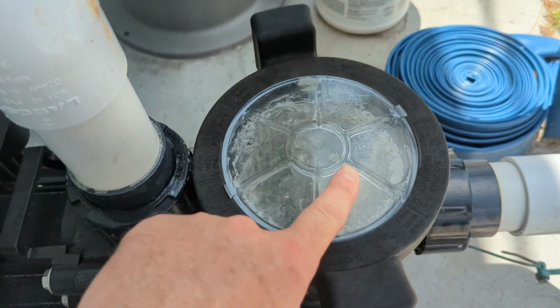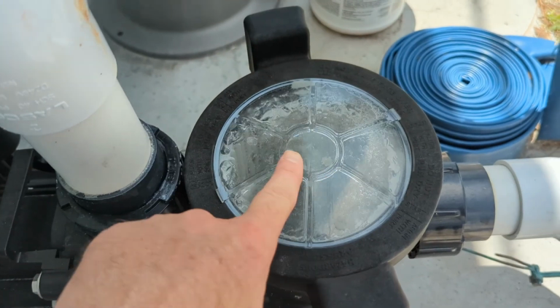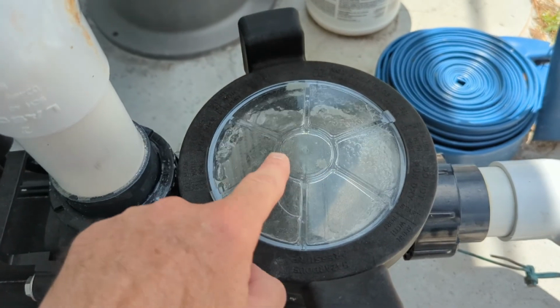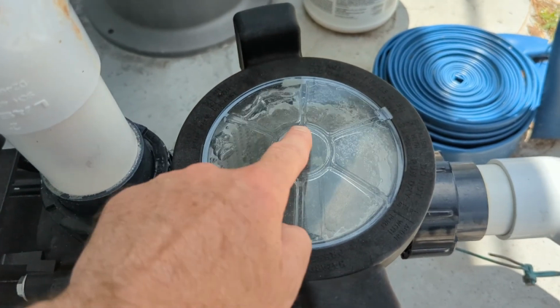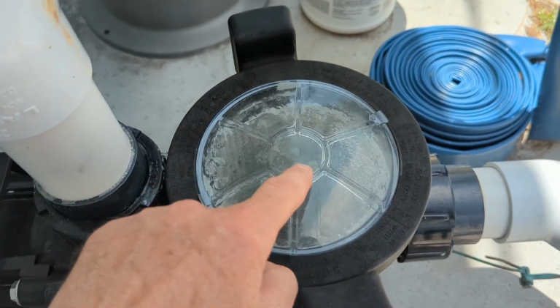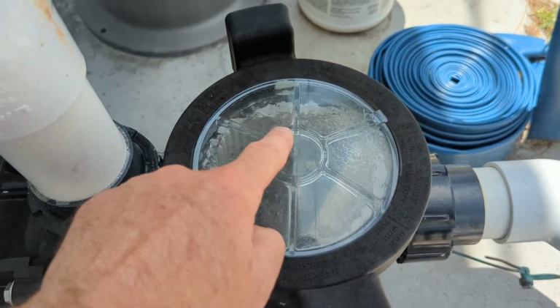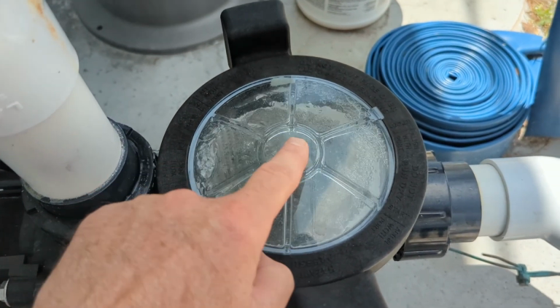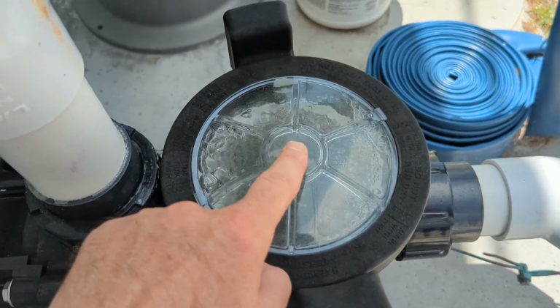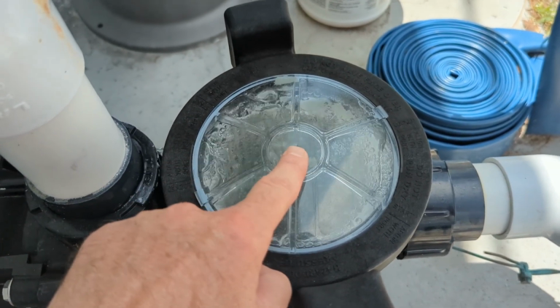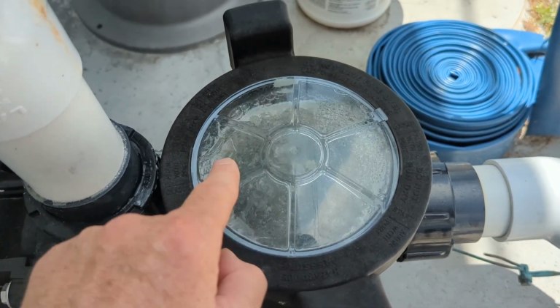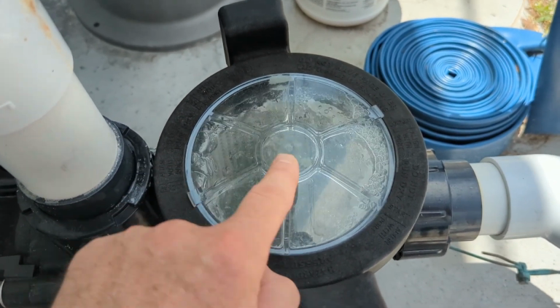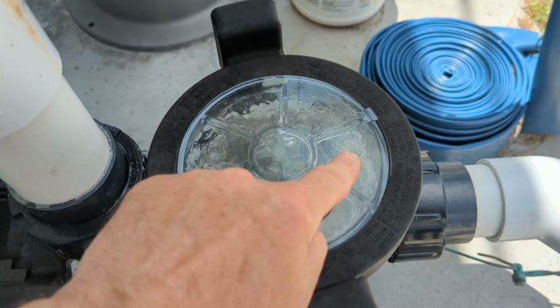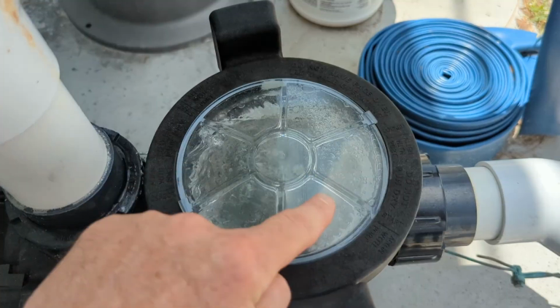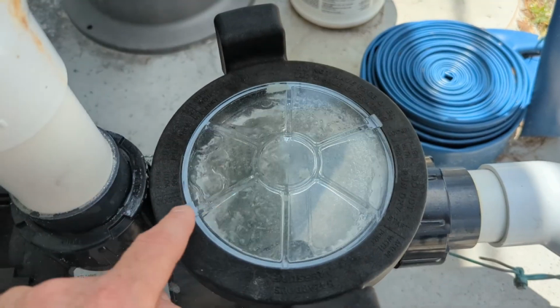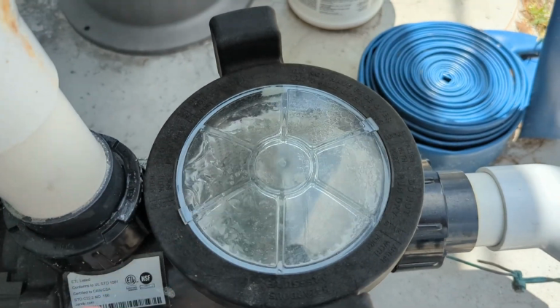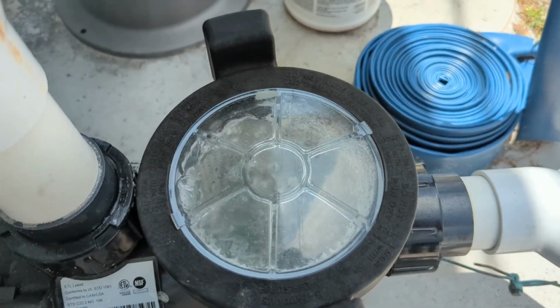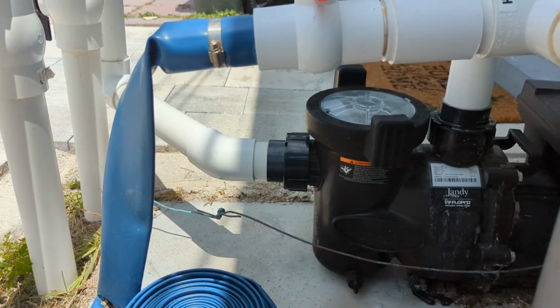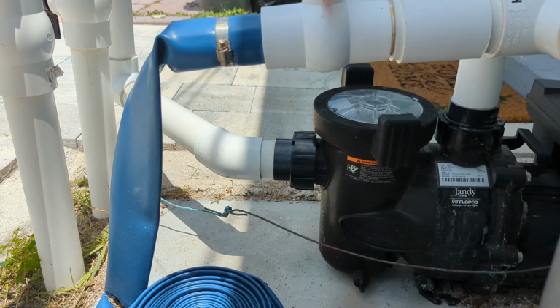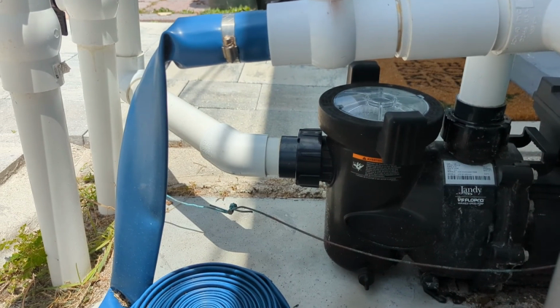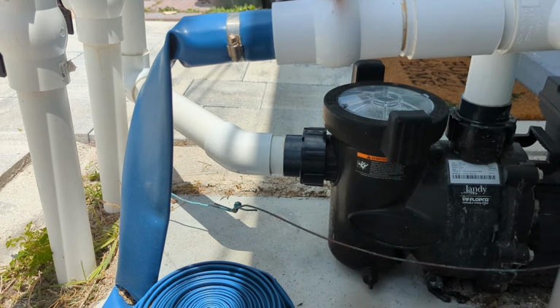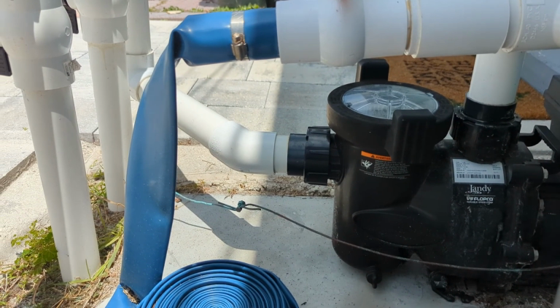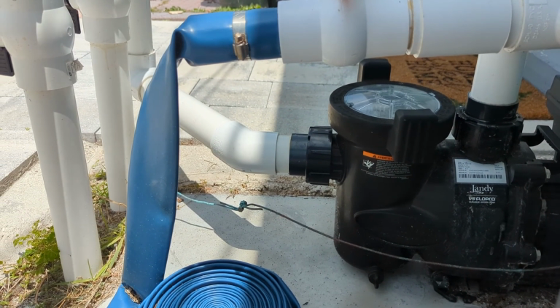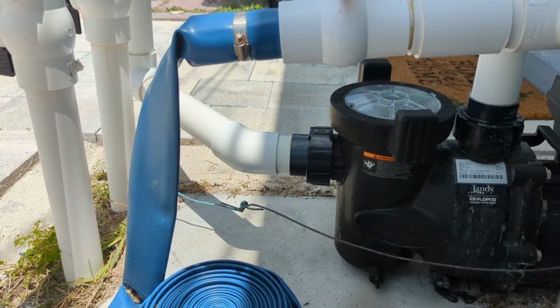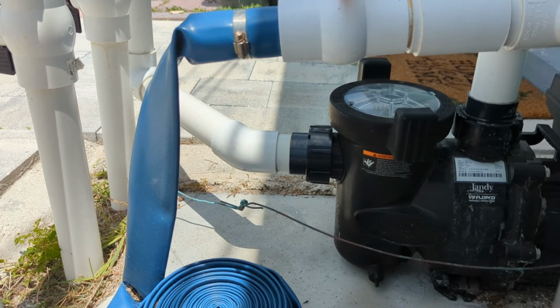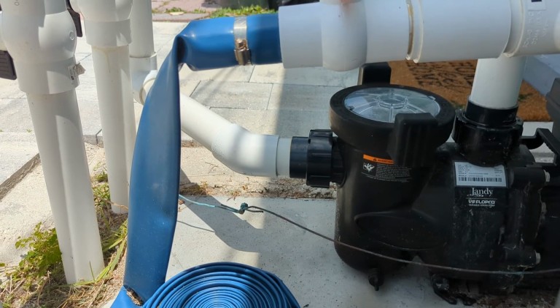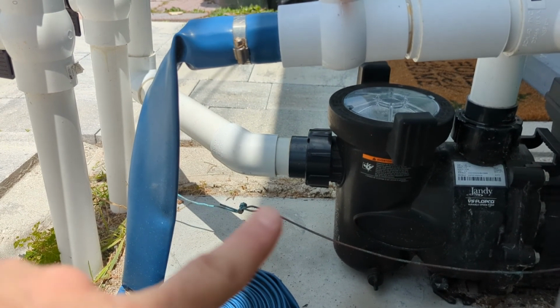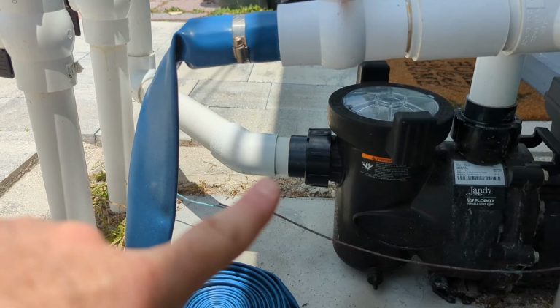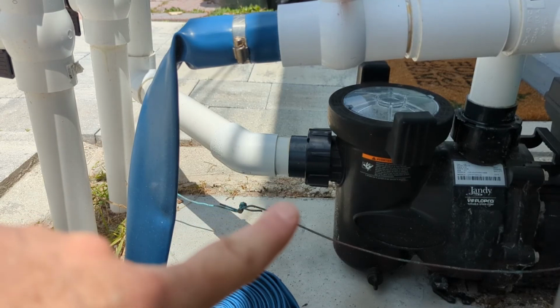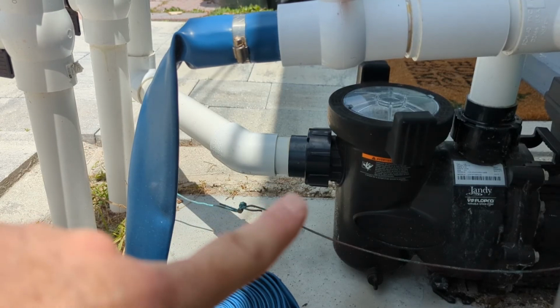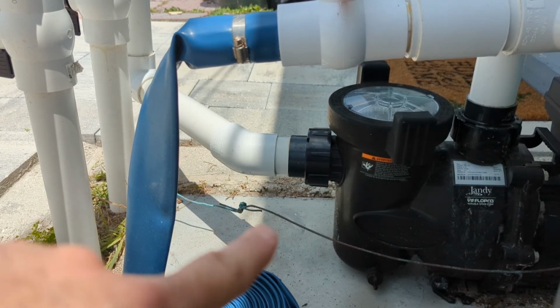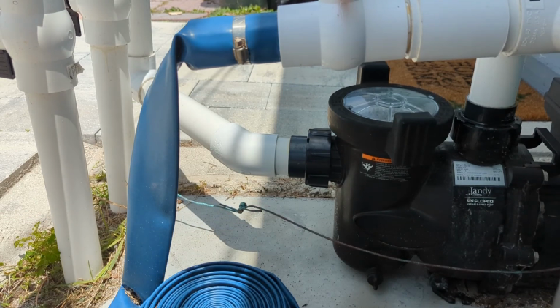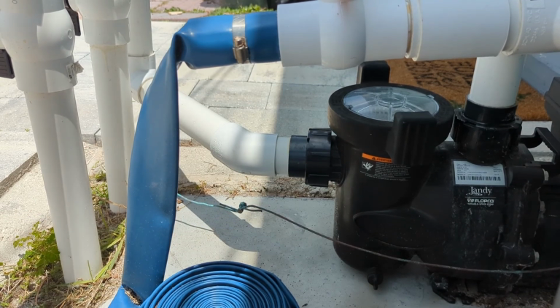We want solid water — one little air pocket up there is okay, but we don't want to see this. So what I'm going to do is turn the pump motor off. I want you to keep your eye on this area right in here.